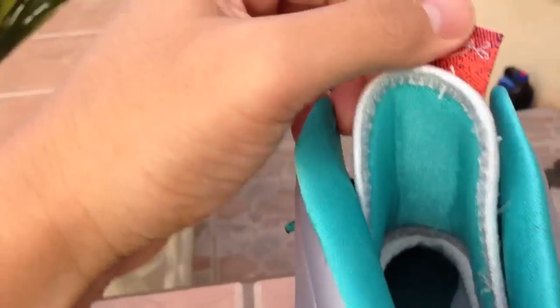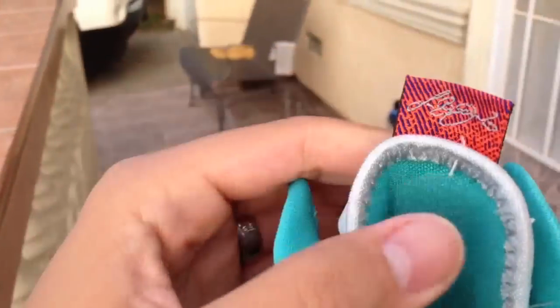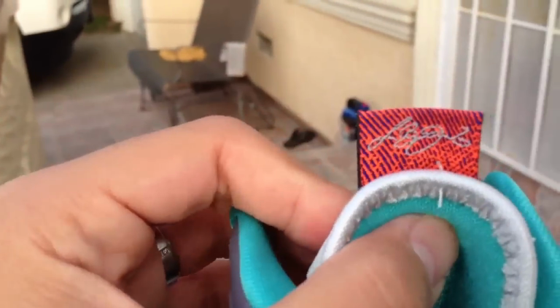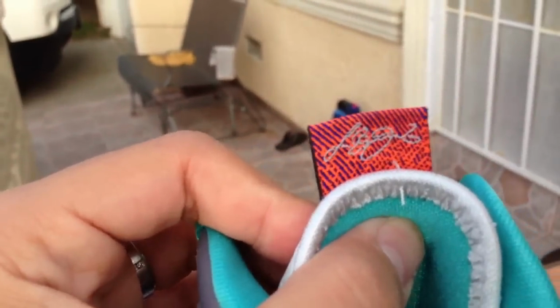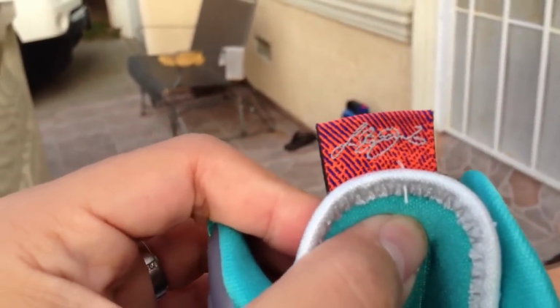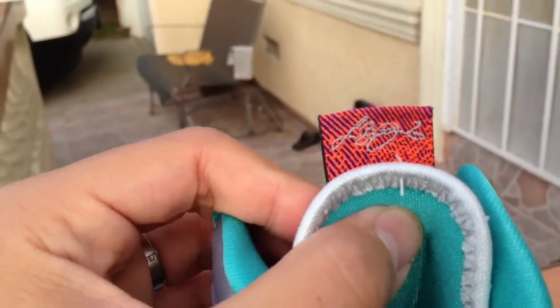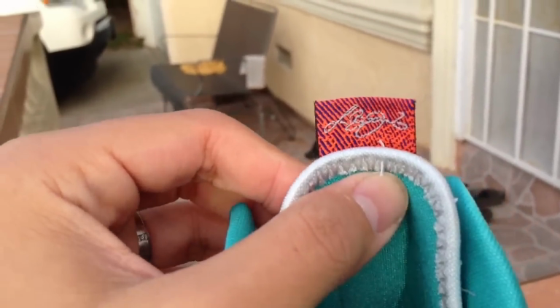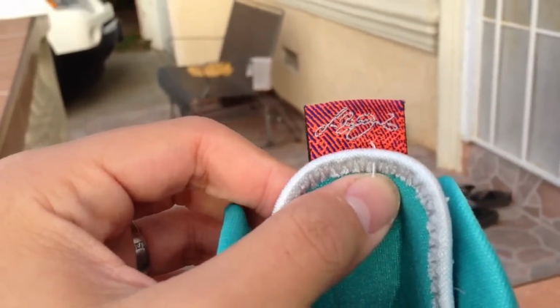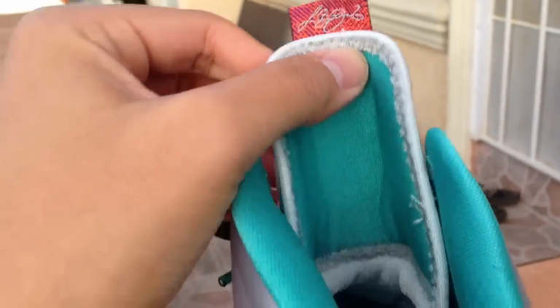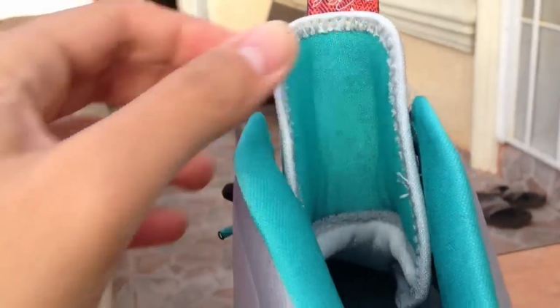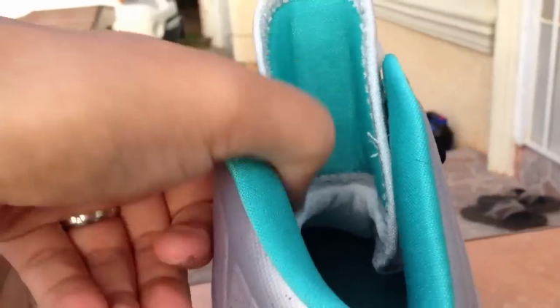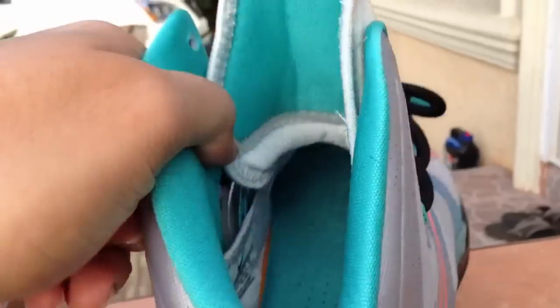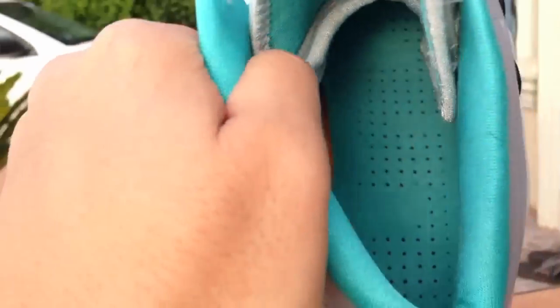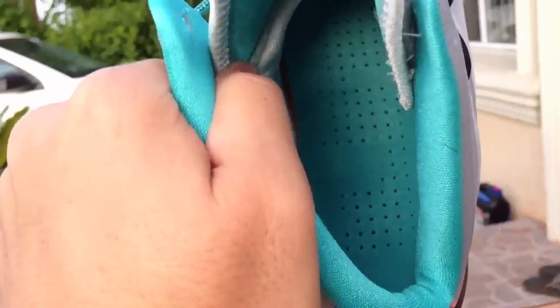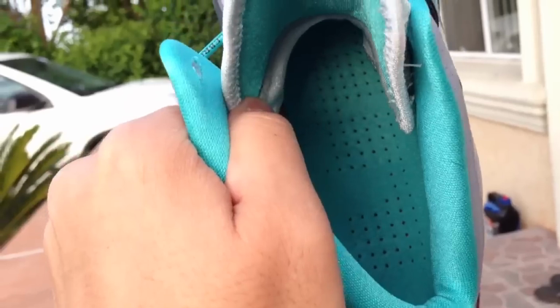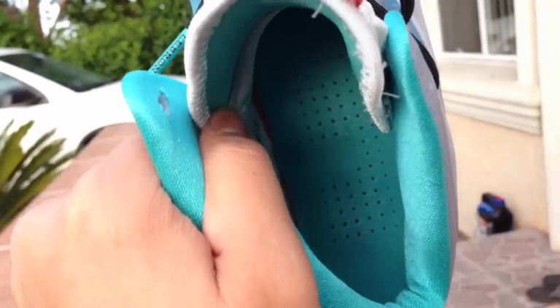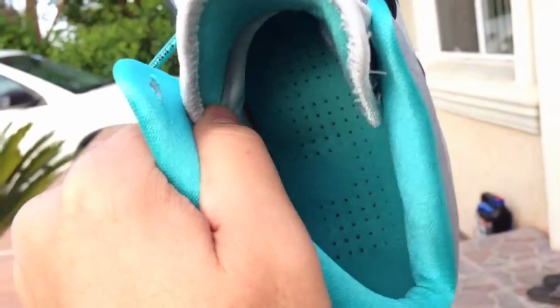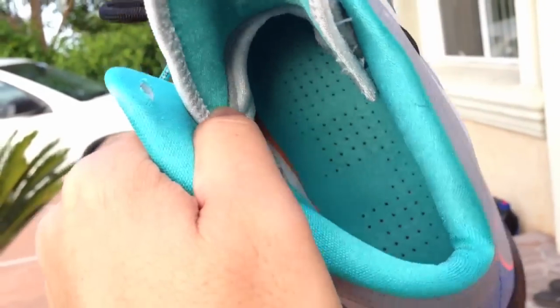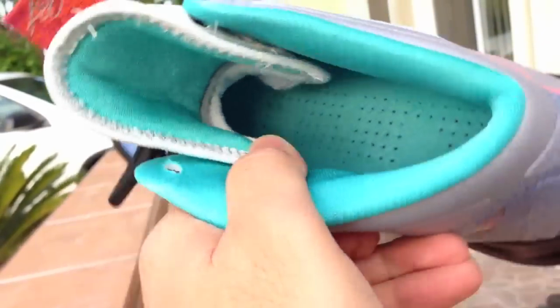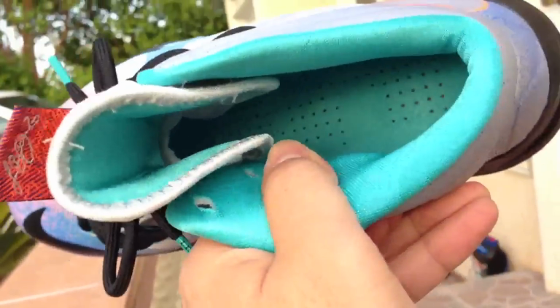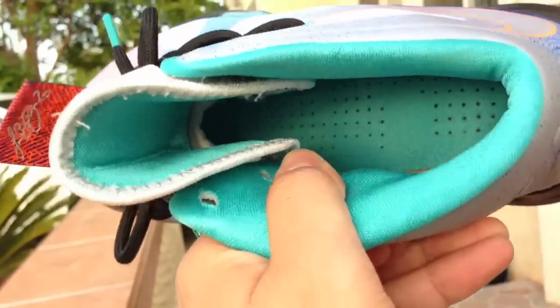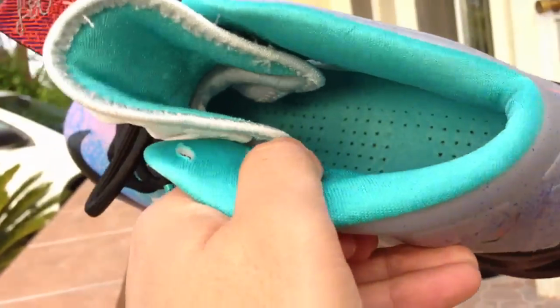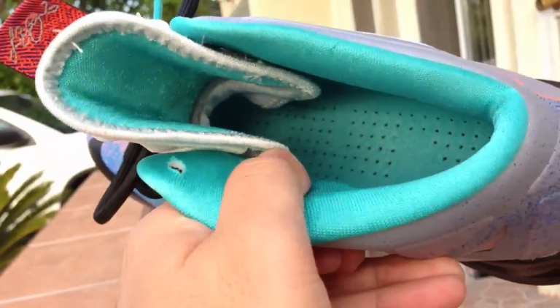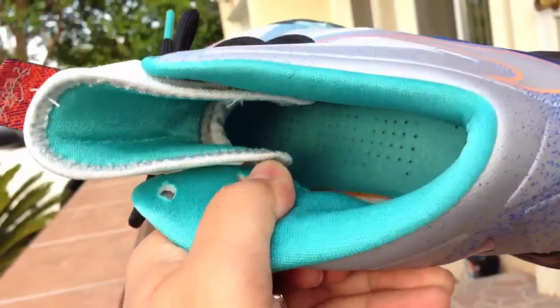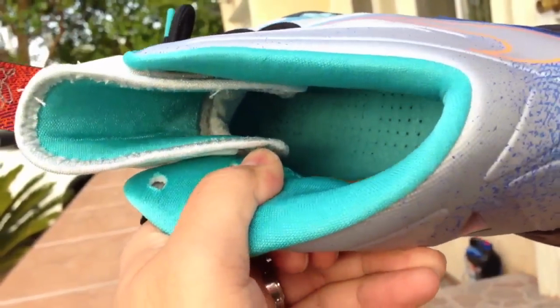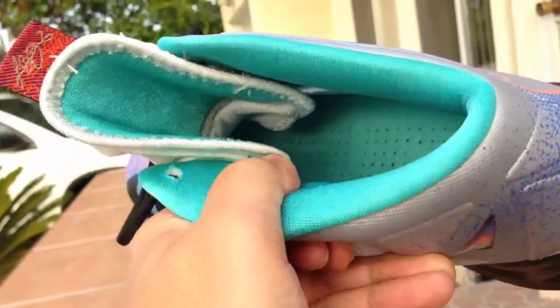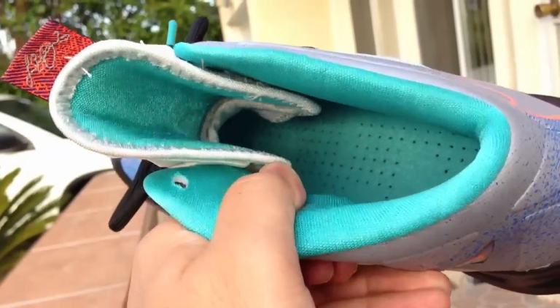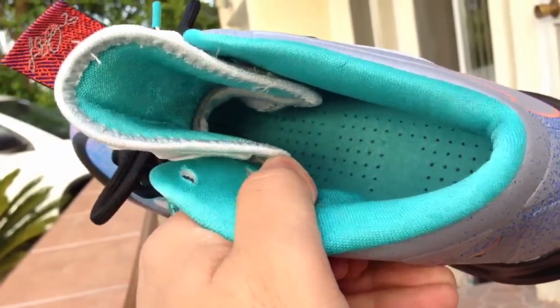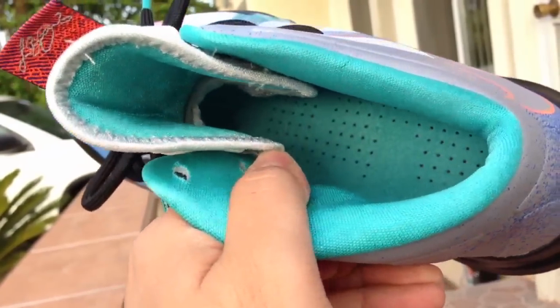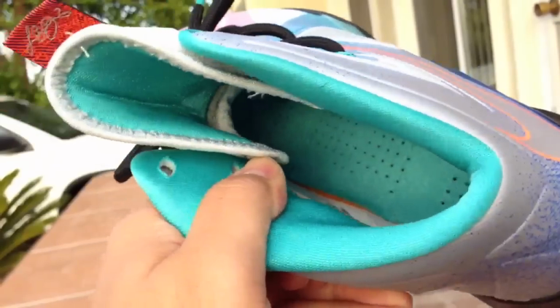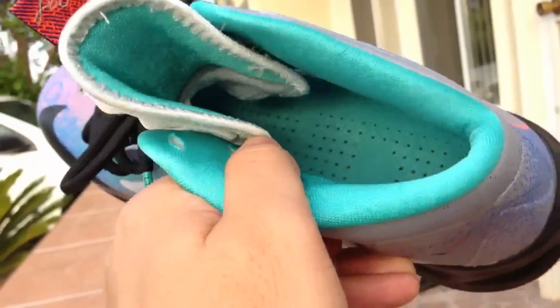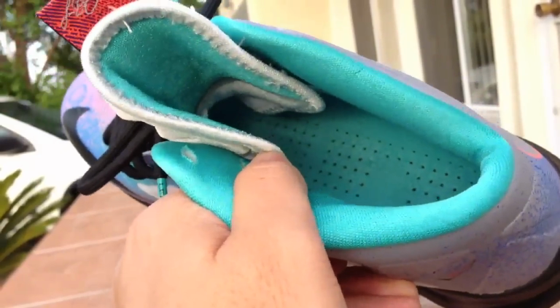And then you got your LeBron signature. Inside is this teal insole and it has the same LJ logo inside.